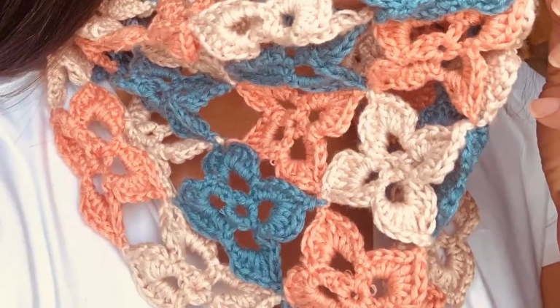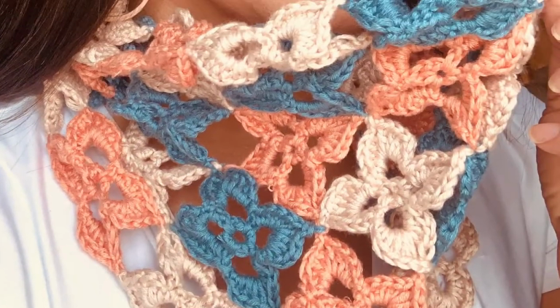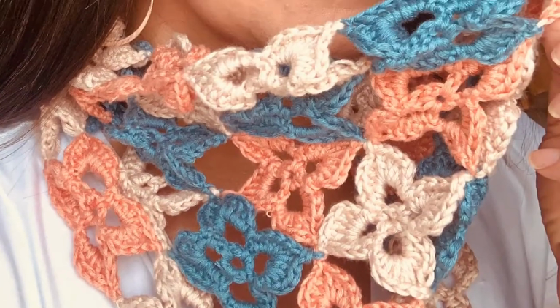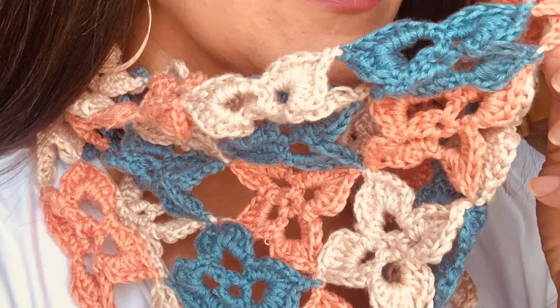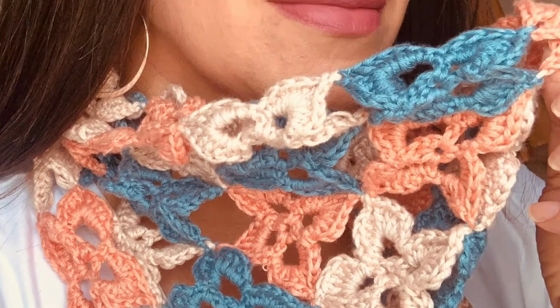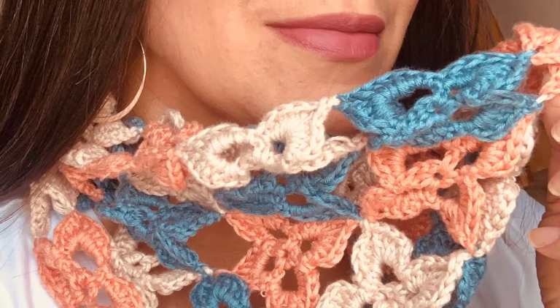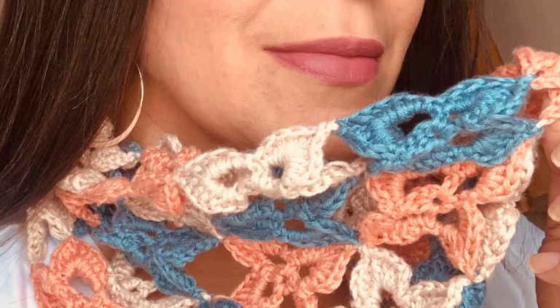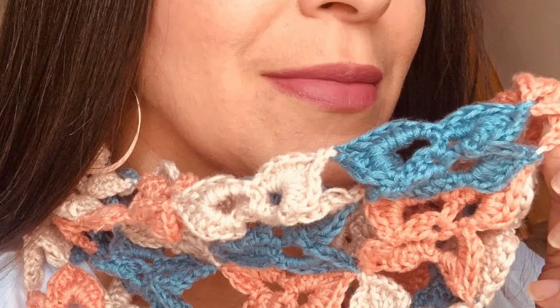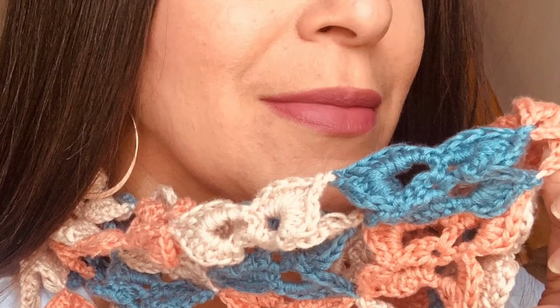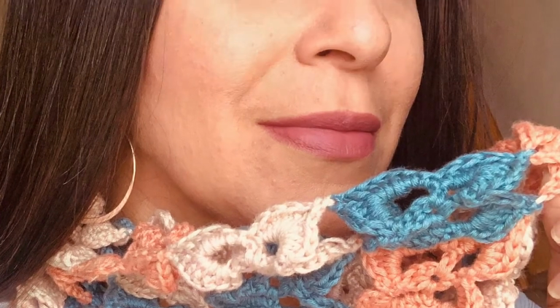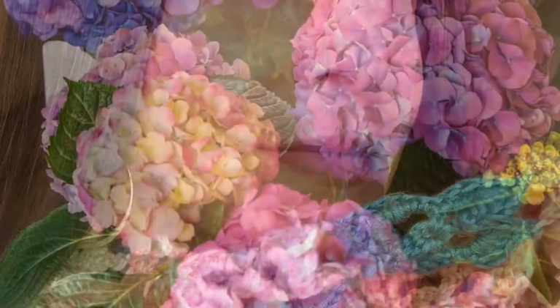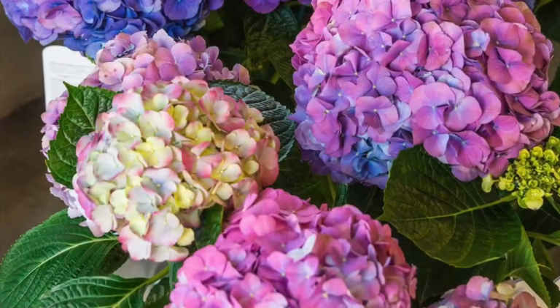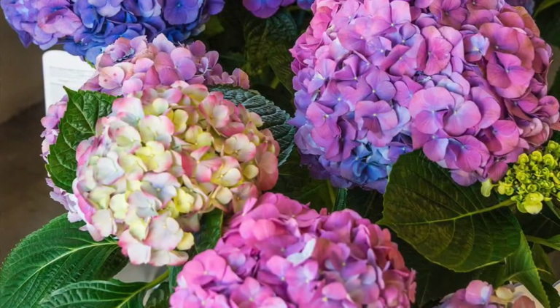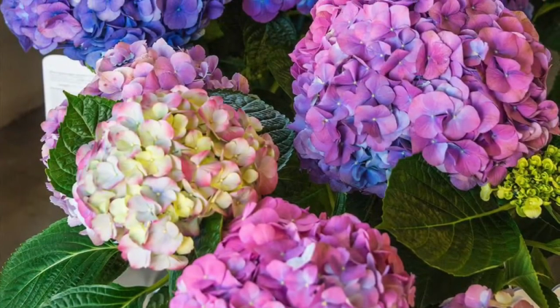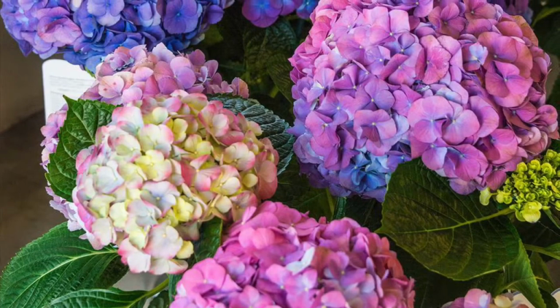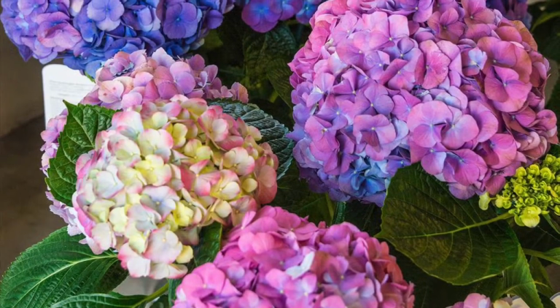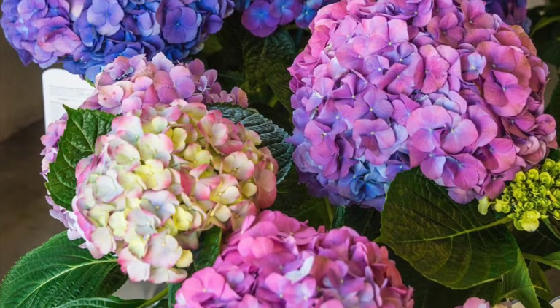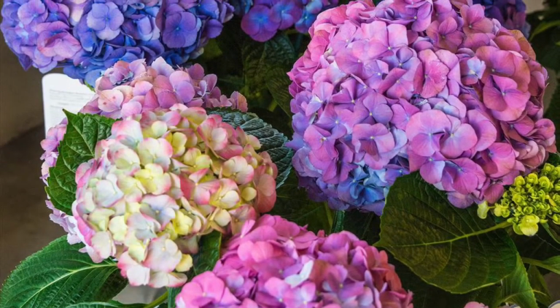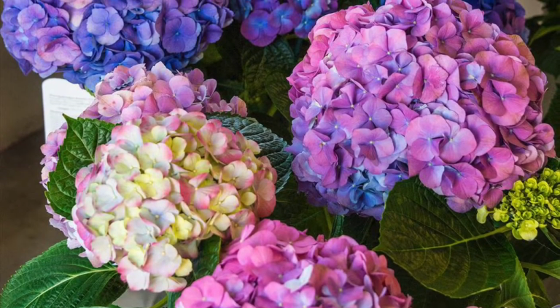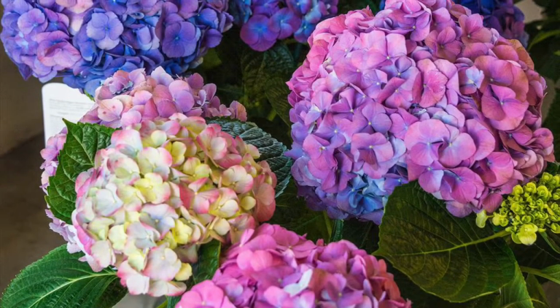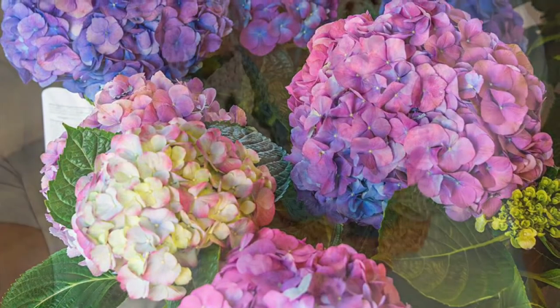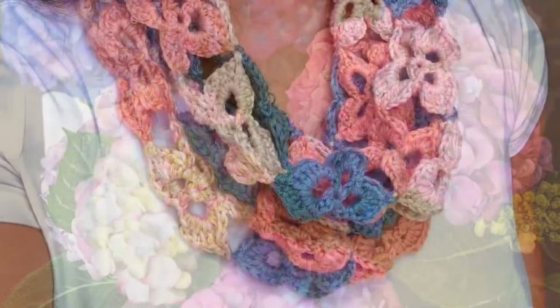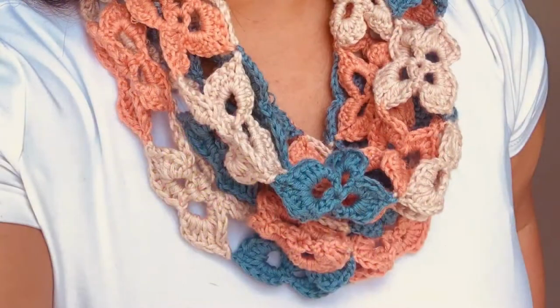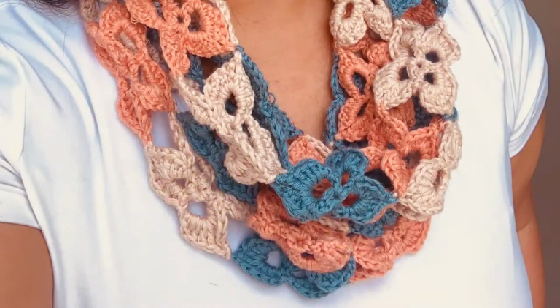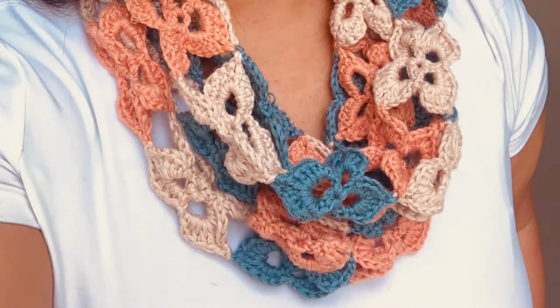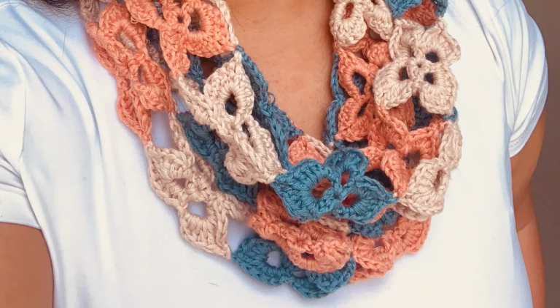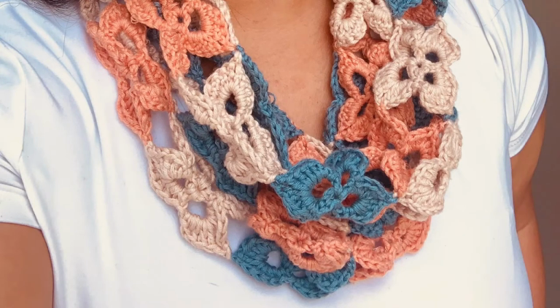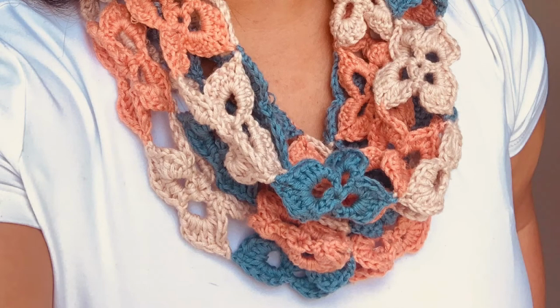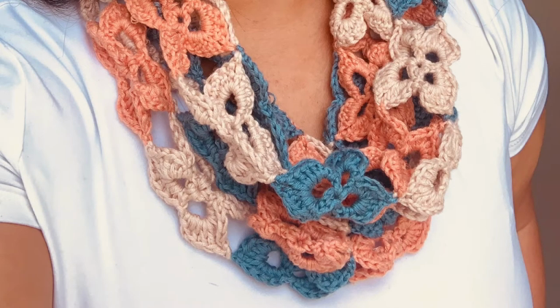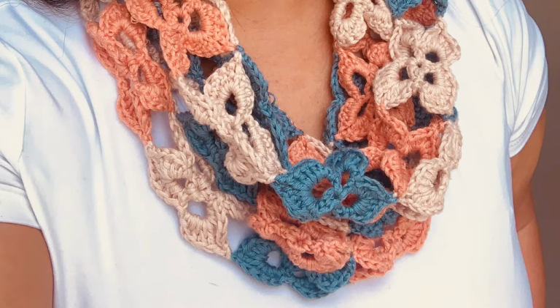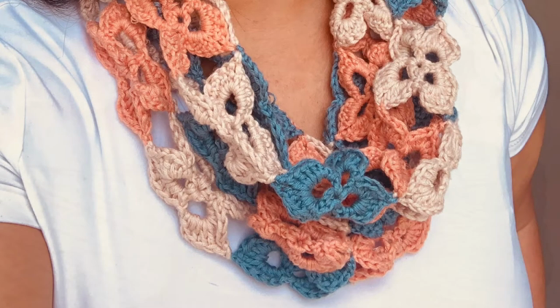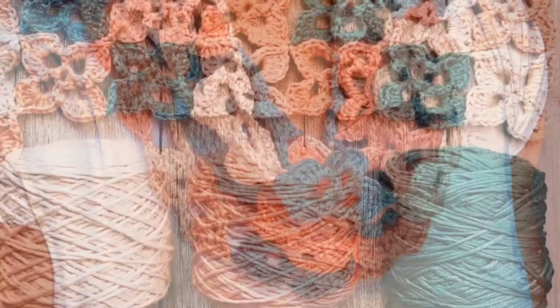These pretty rounded motifs remind me of the small cluster flowers of hydrangea. They come in all sorts of colors, ranging from green, blue, purple, pink, peach, and sometimes a variety of those colors mixed together.